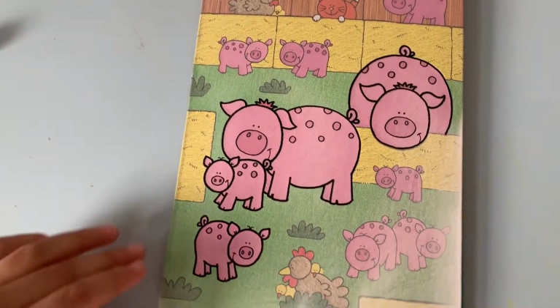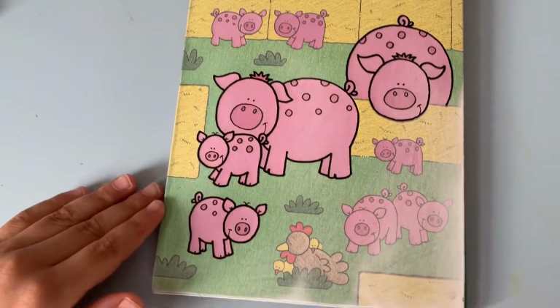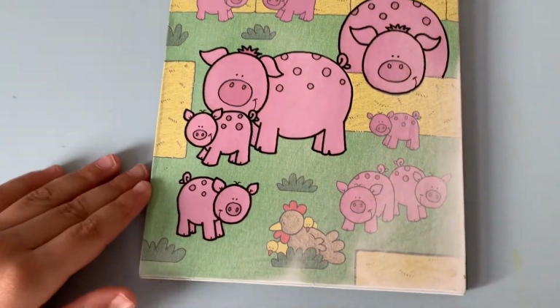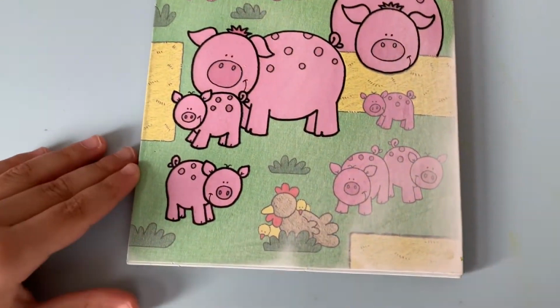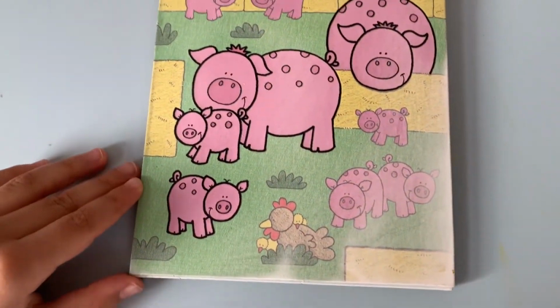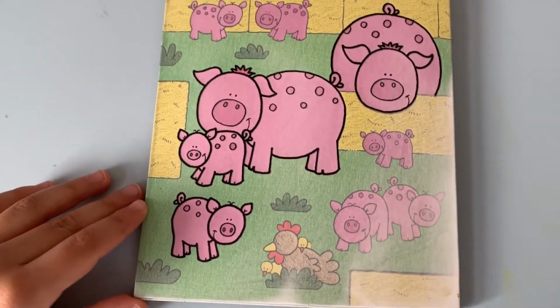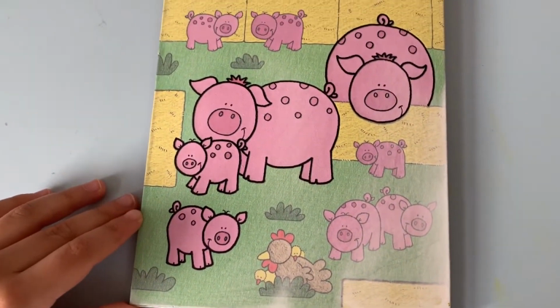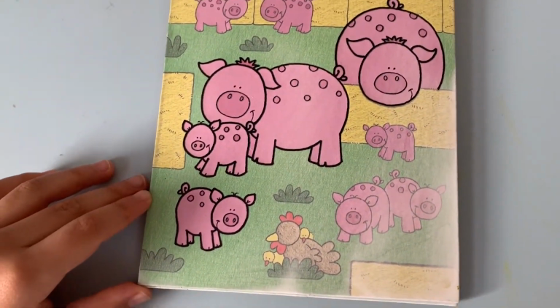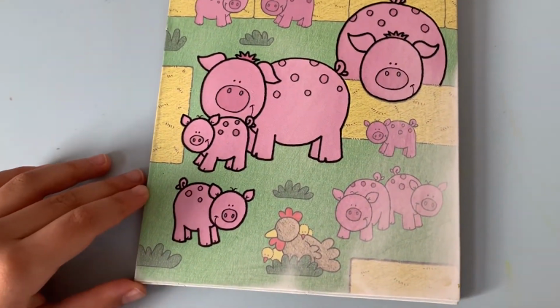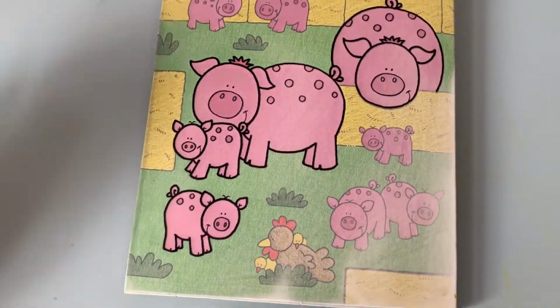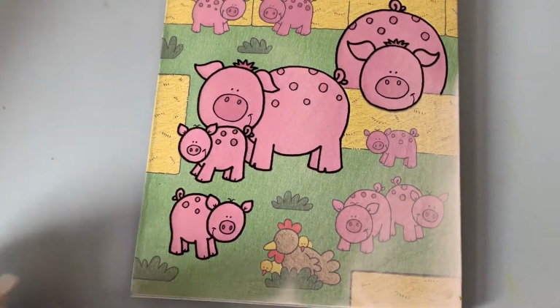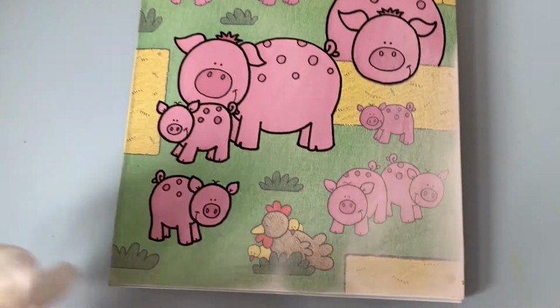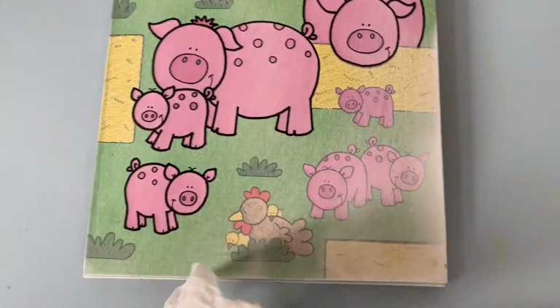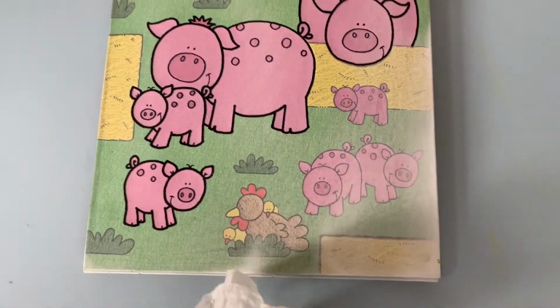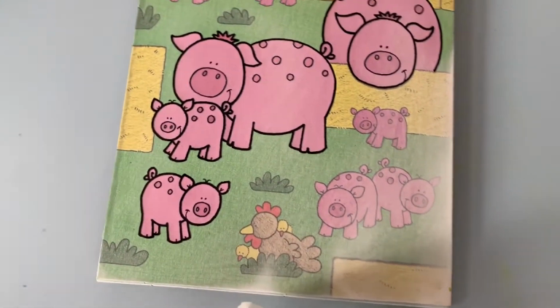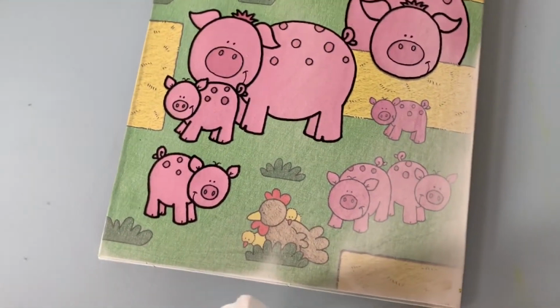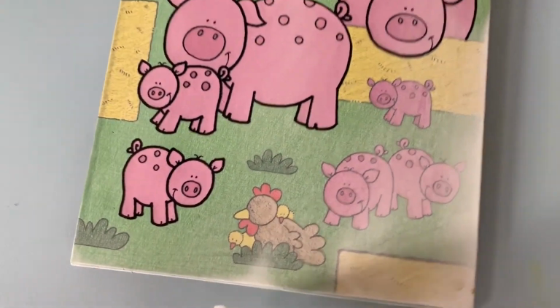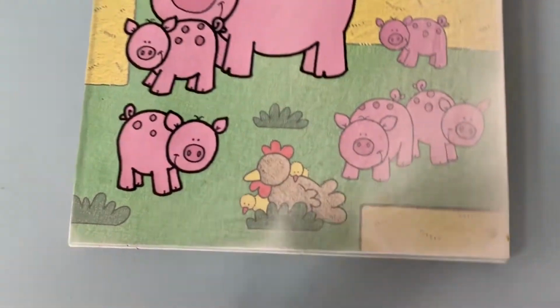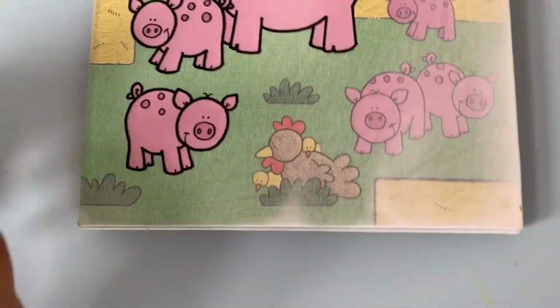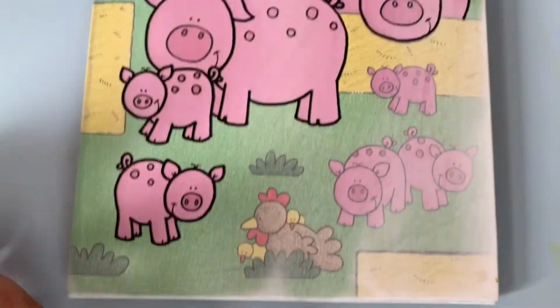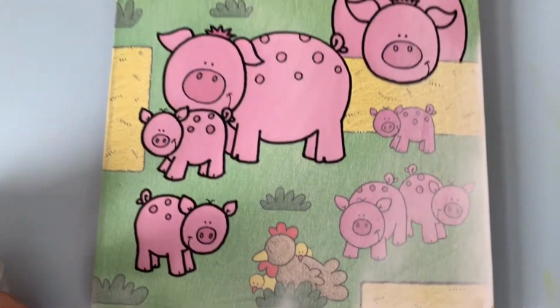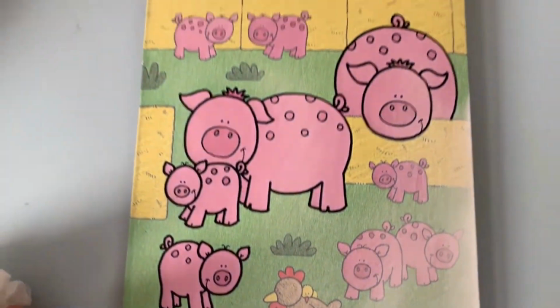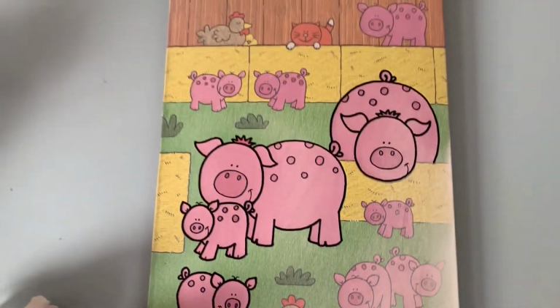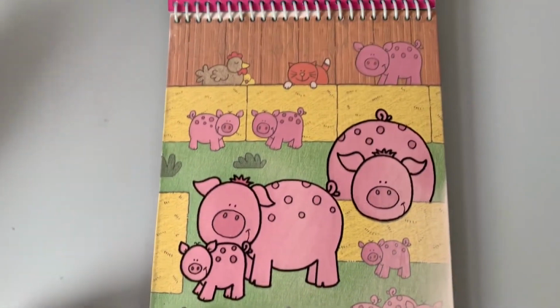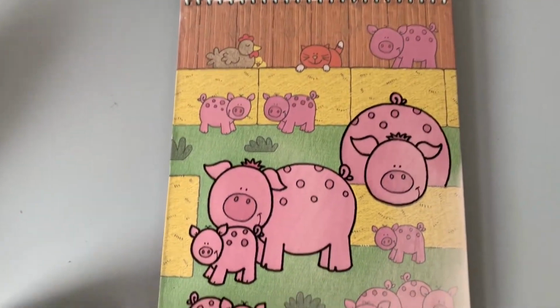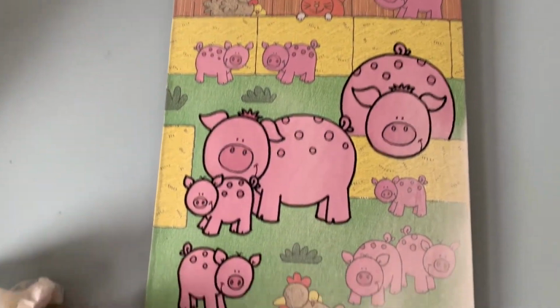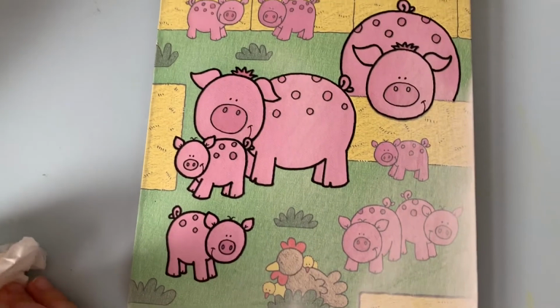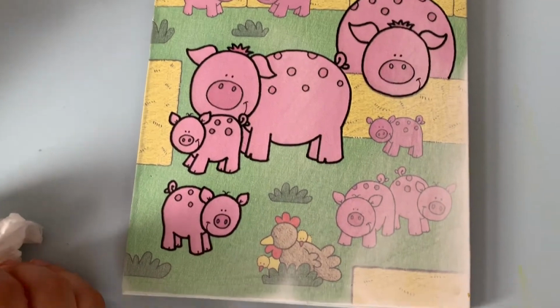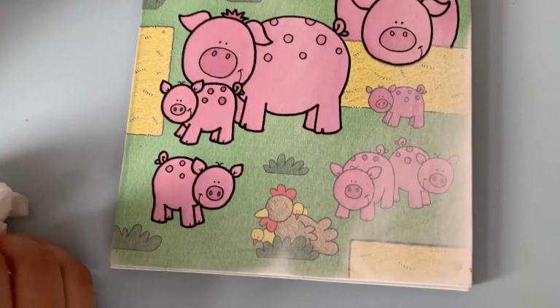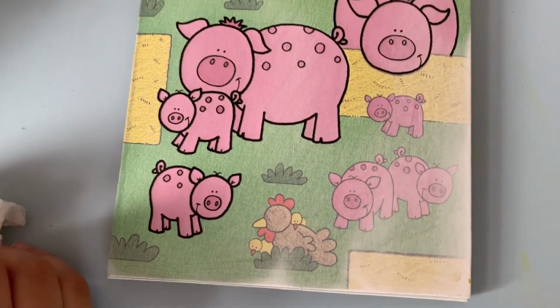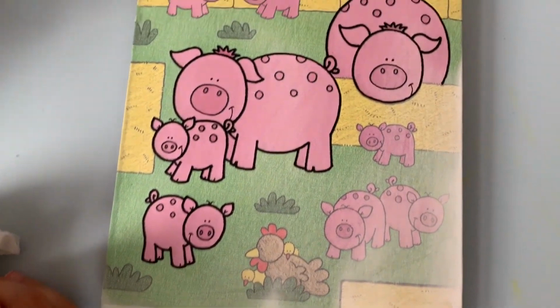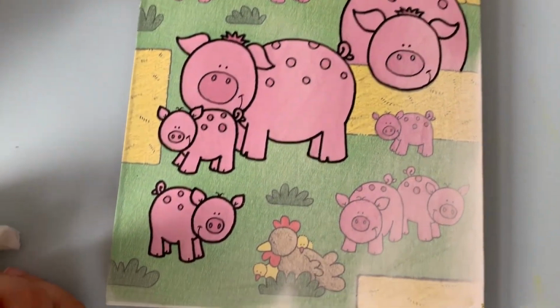Now you can see the bottom, it's a bit lighter. Is that the water drying up? Yes, once the water dries up the pictures disappear, and then you can use it again.